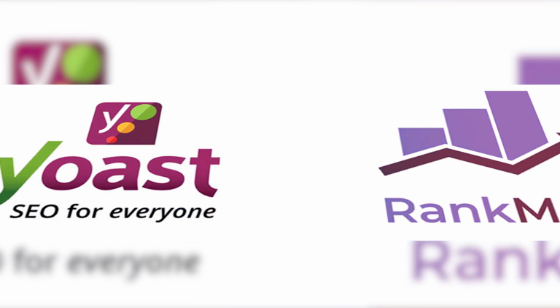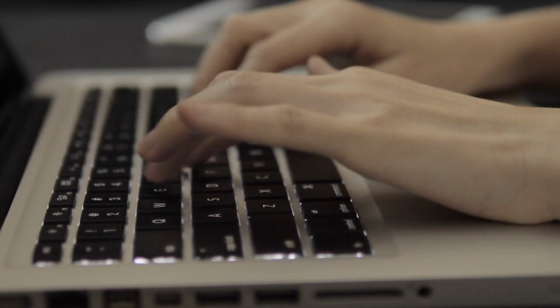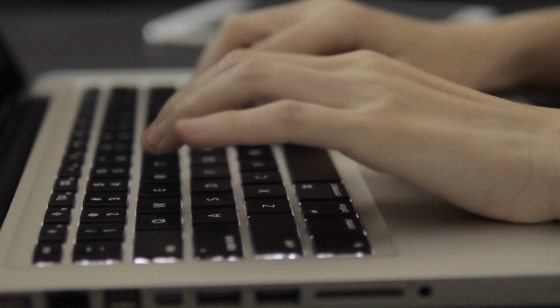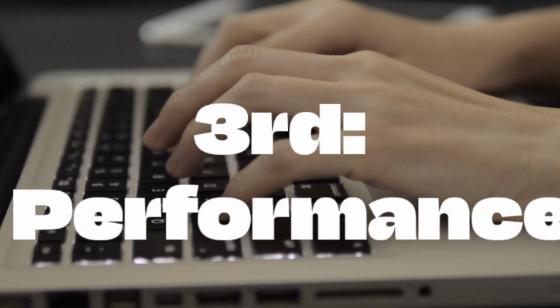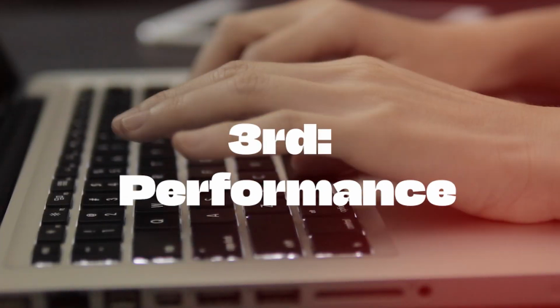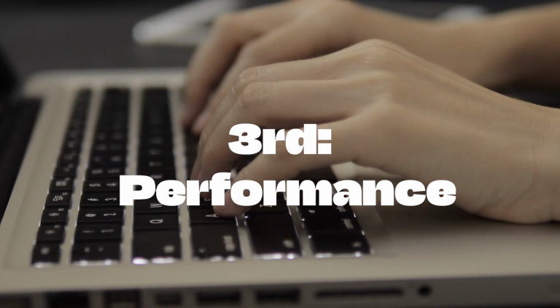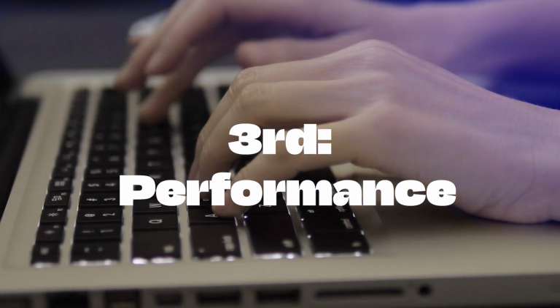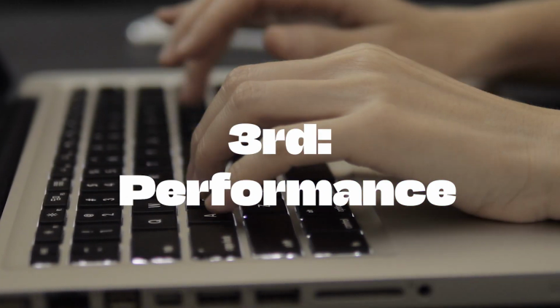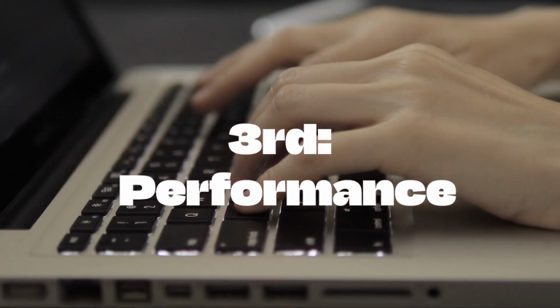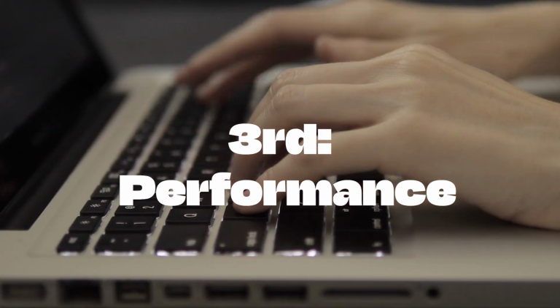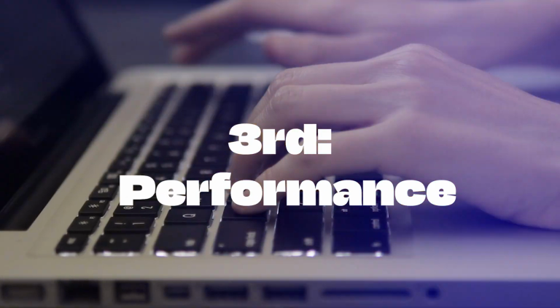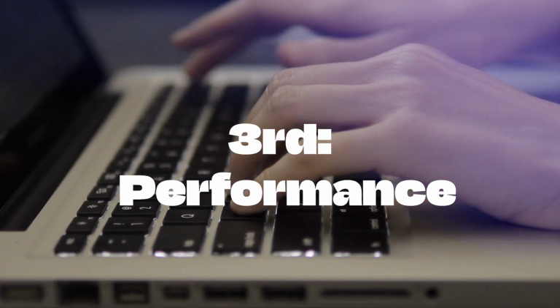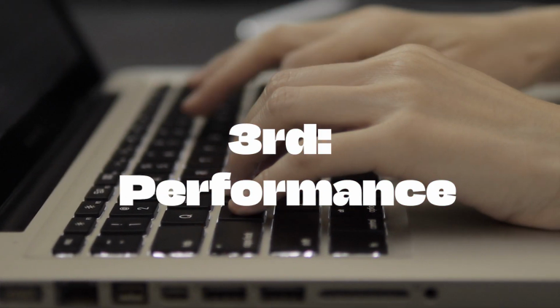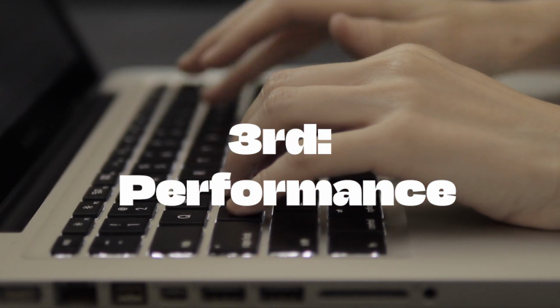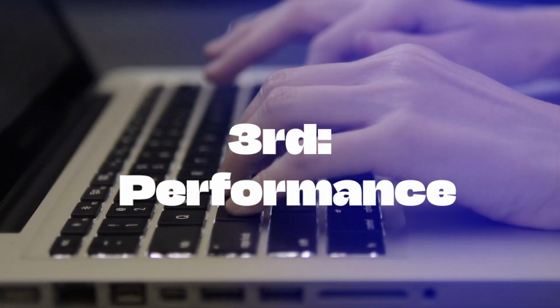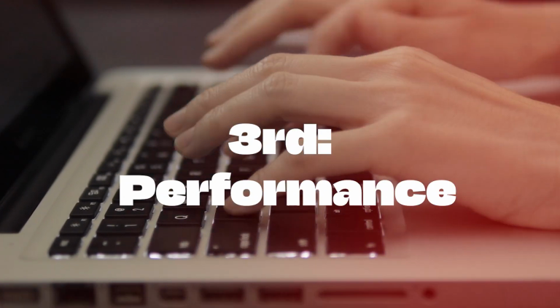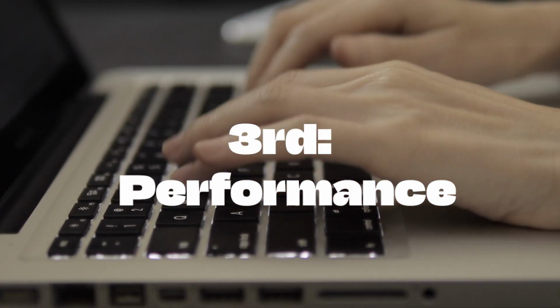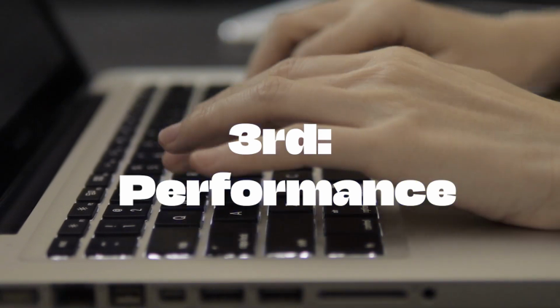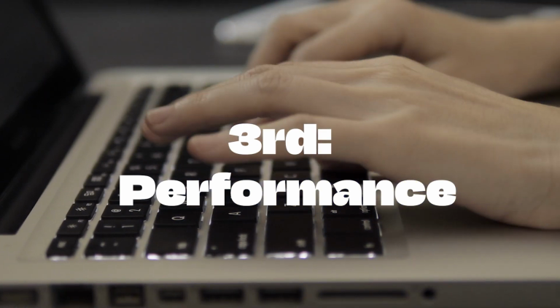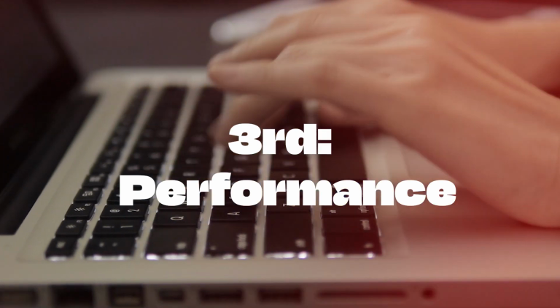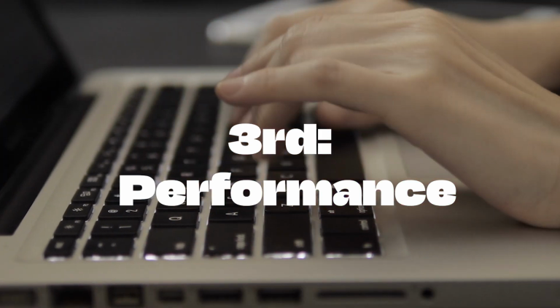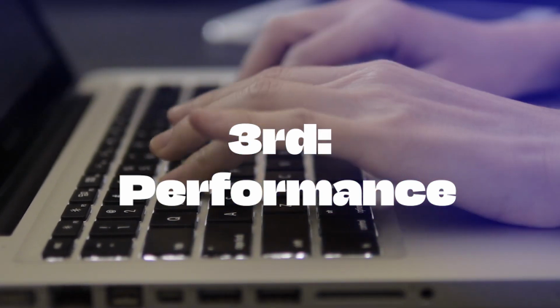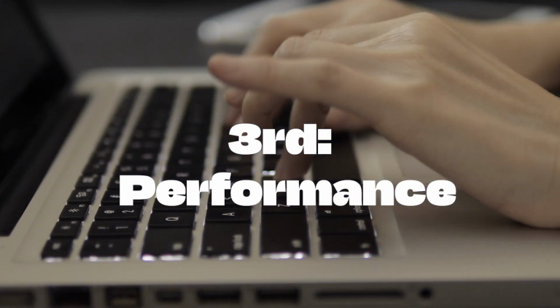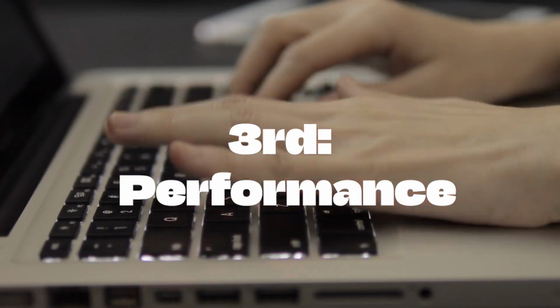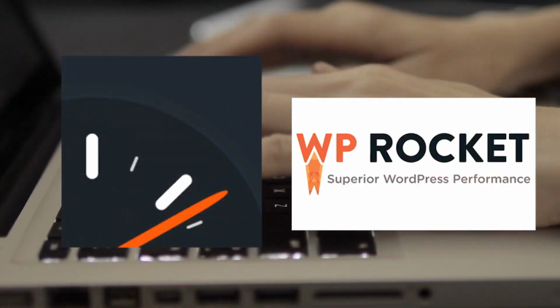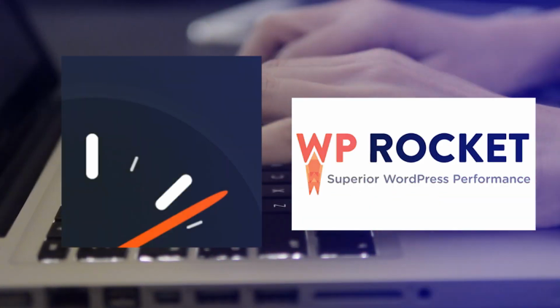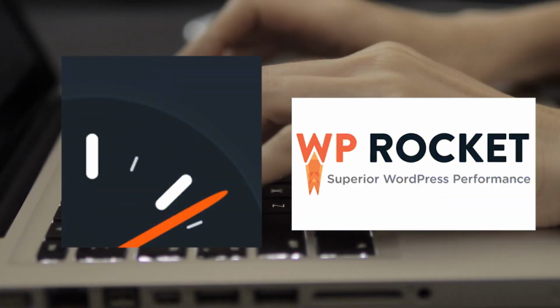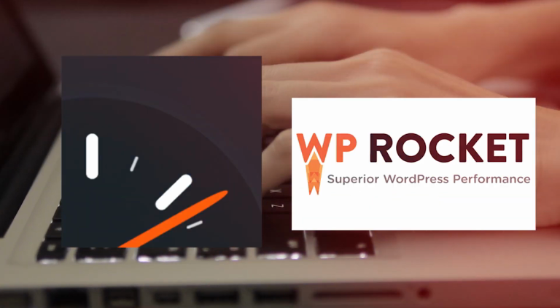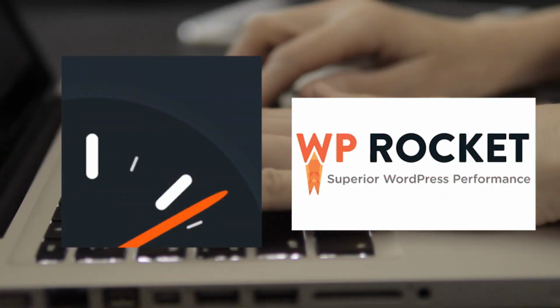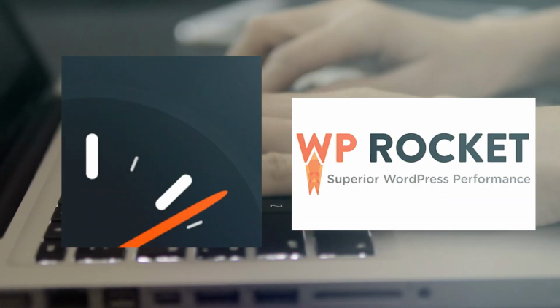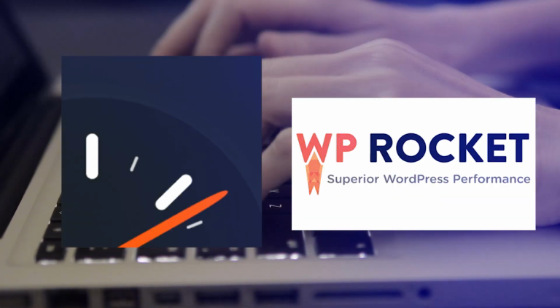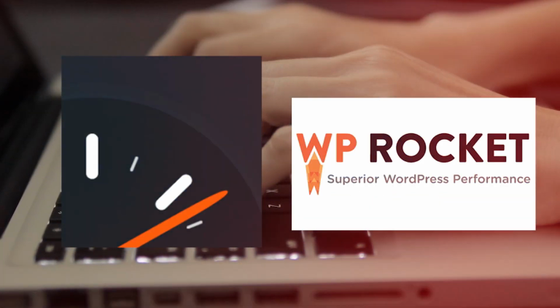Third, performance. Speed matters. Improve your site's performance with plugins like WP Super Cache and WP Rocket.